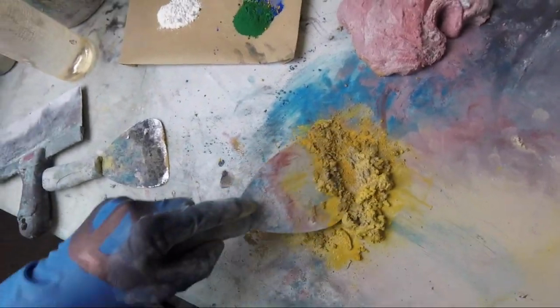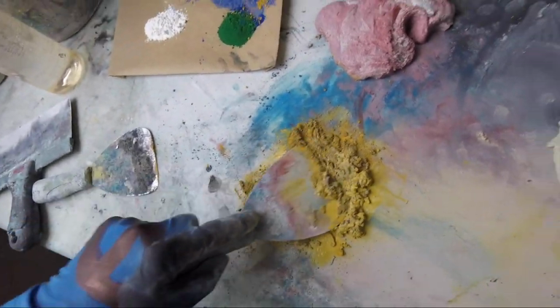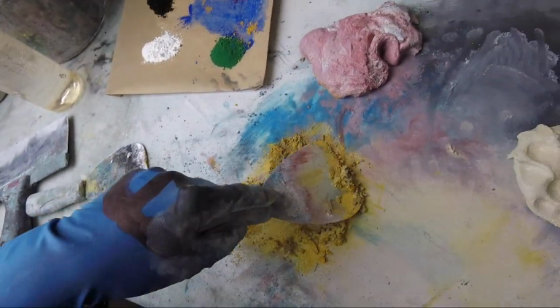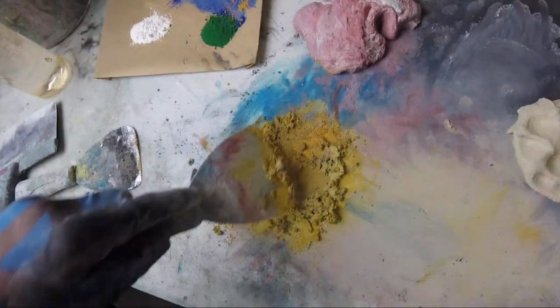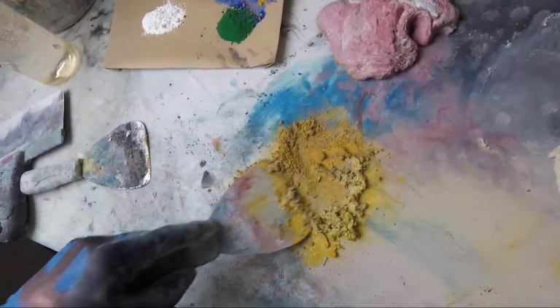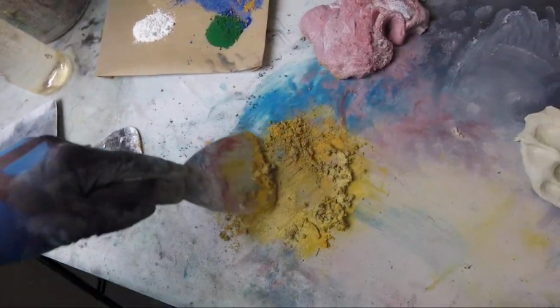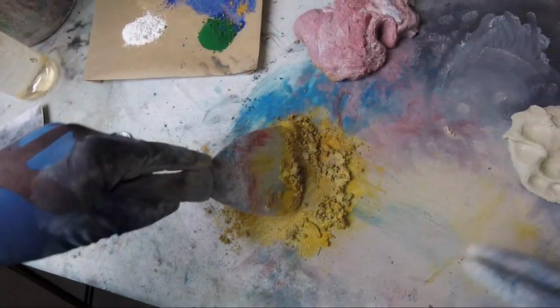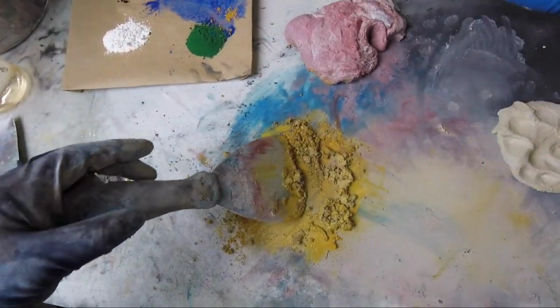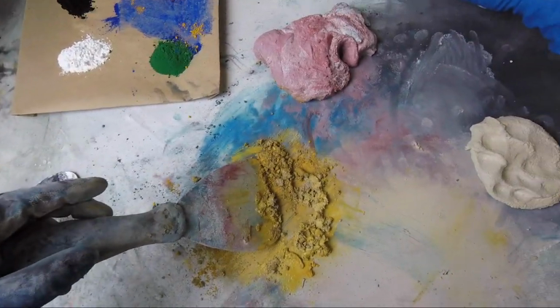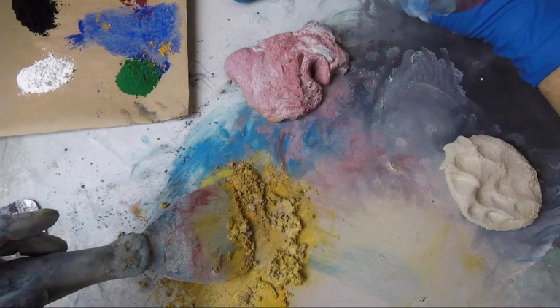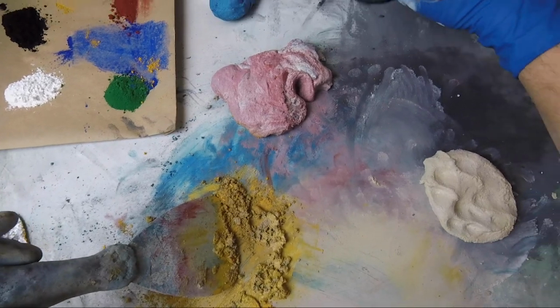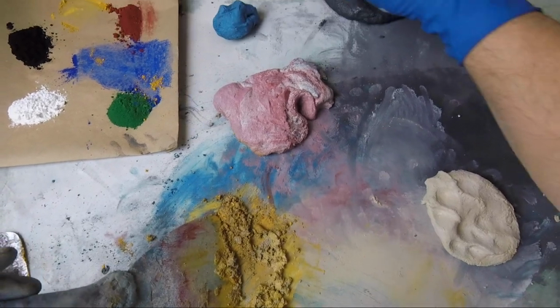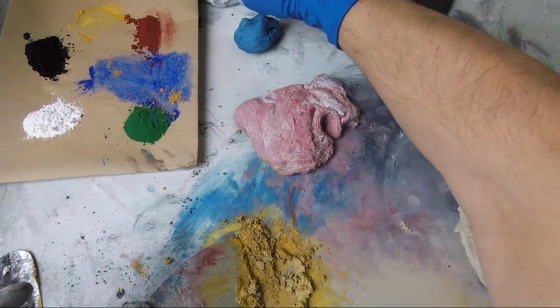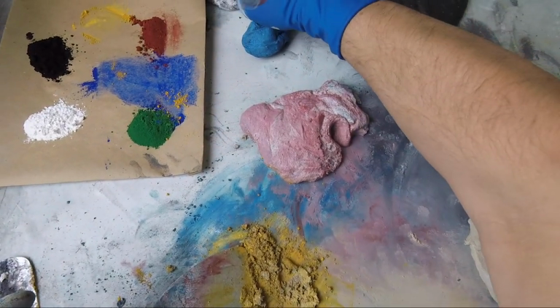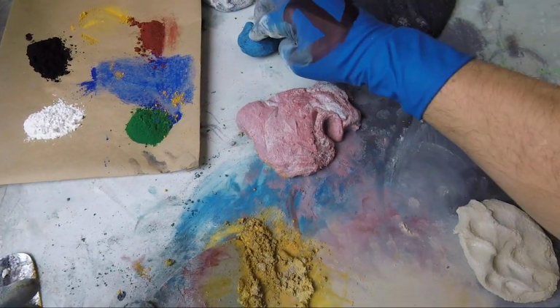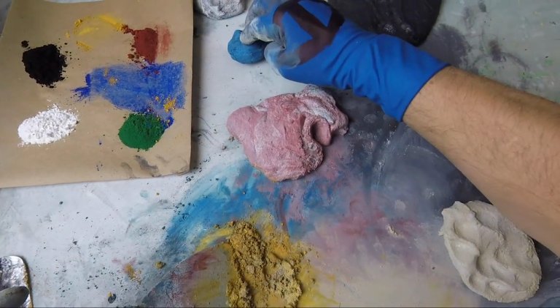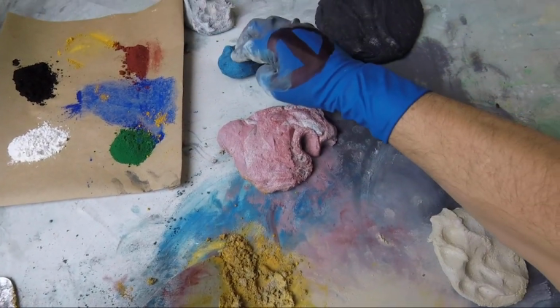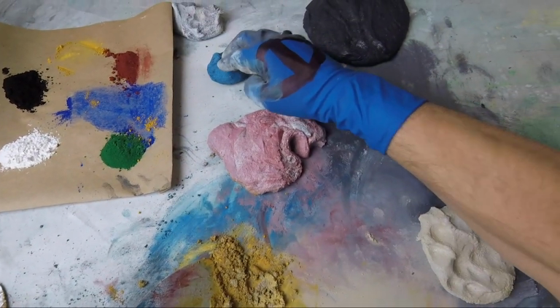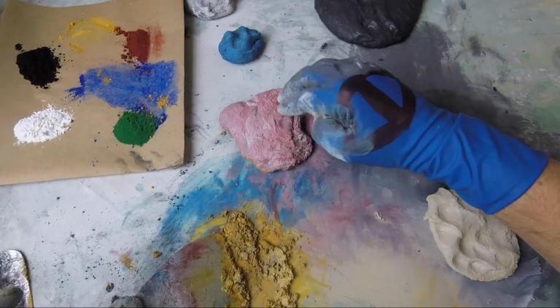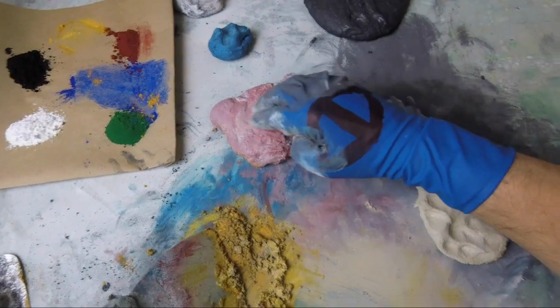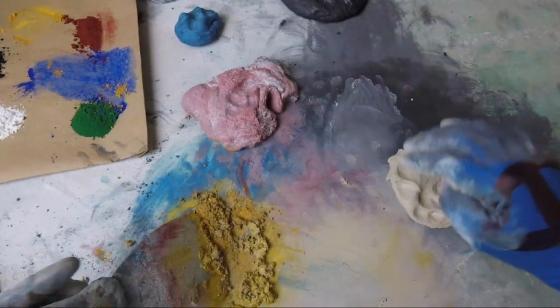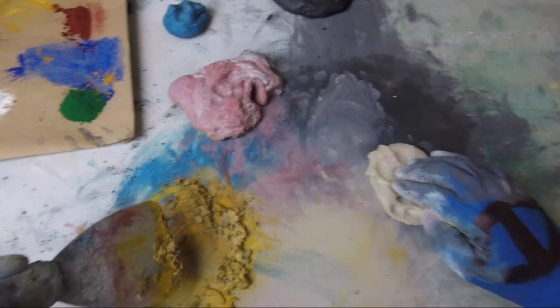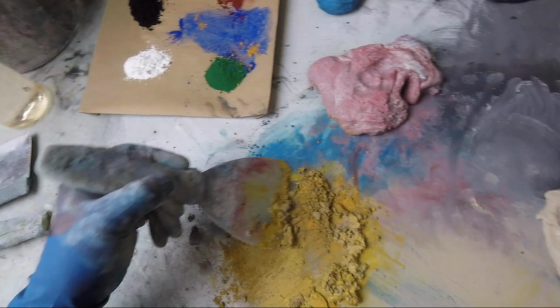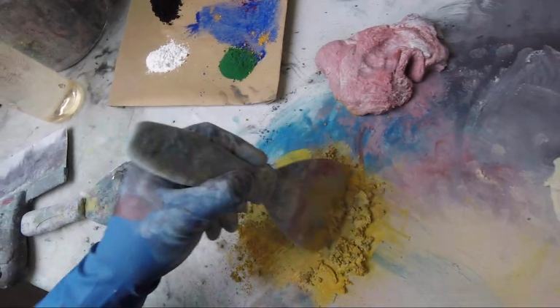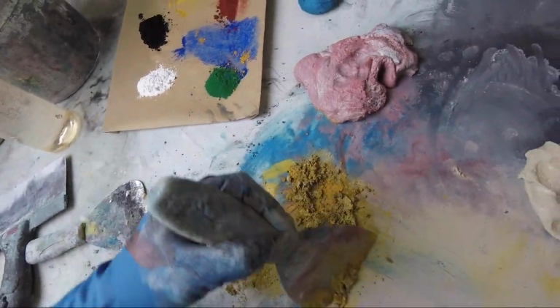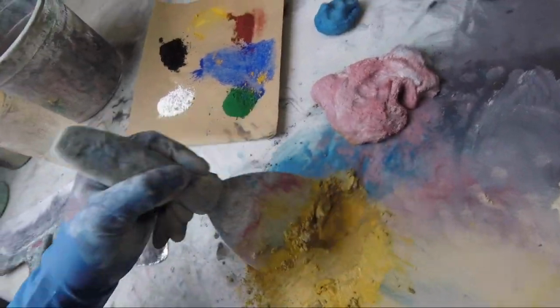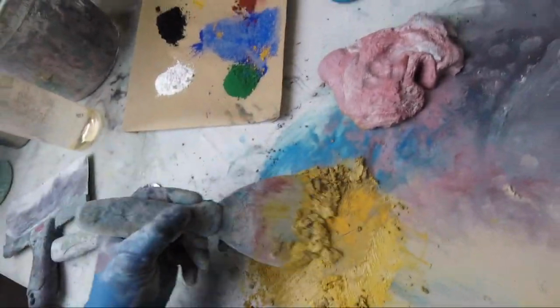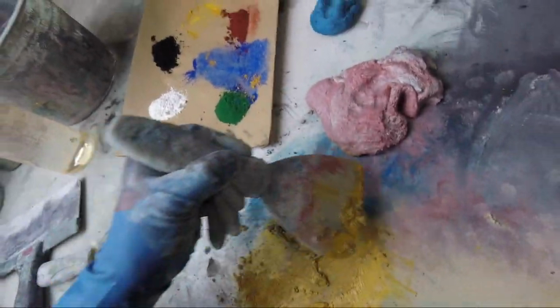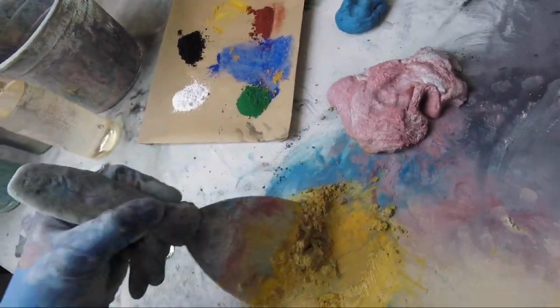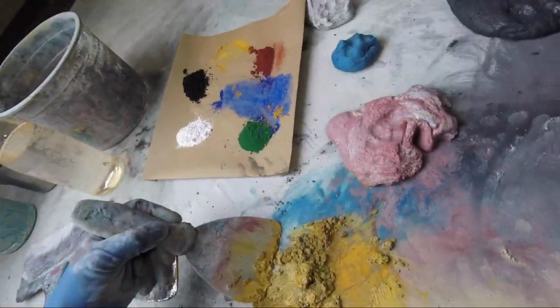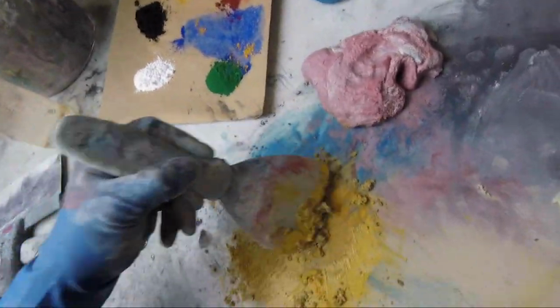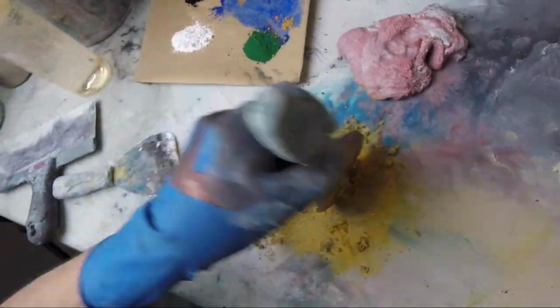Mixing a bunch of different colors is a little bit more time consuming. Let's check our black — our black is okay. Our white is okay. Our blue is a bit stiff. Our pink is fine. Our banana is good. We're on track, but we better start to hurry.